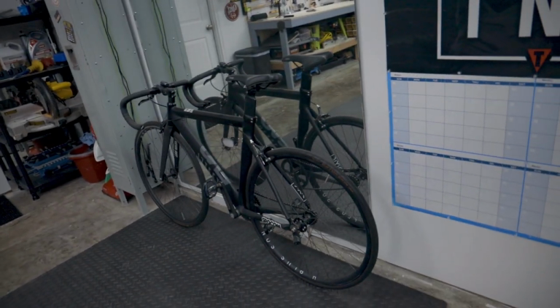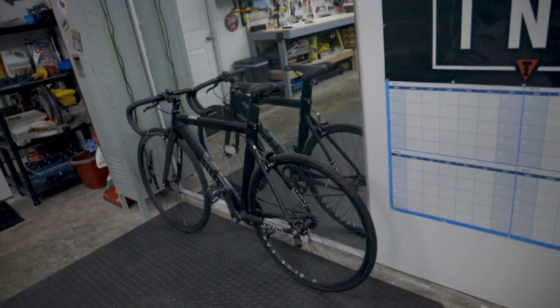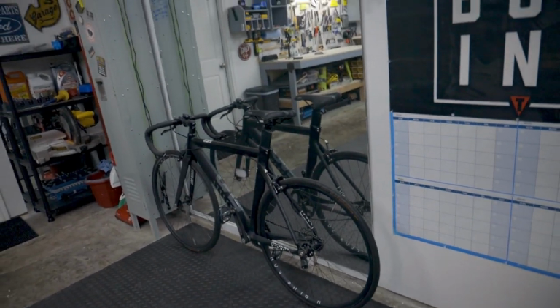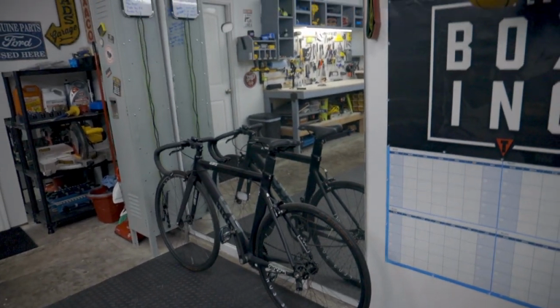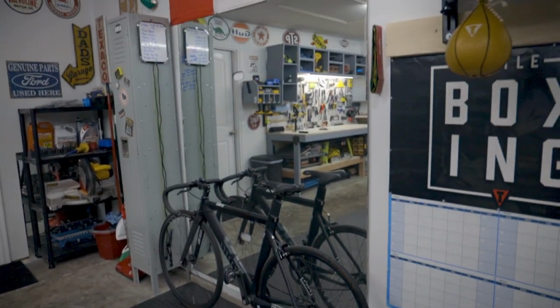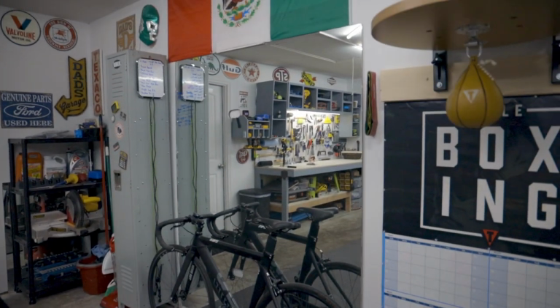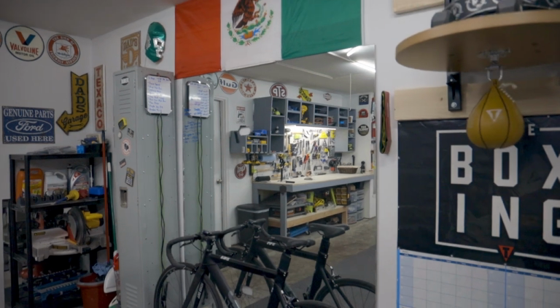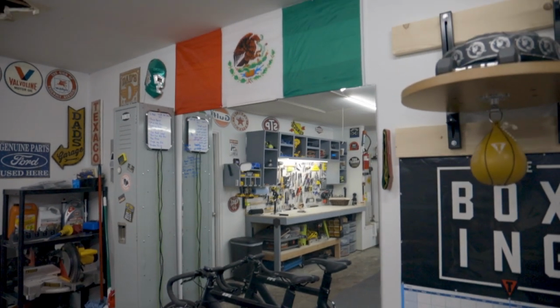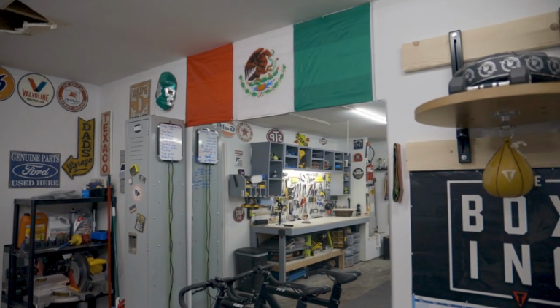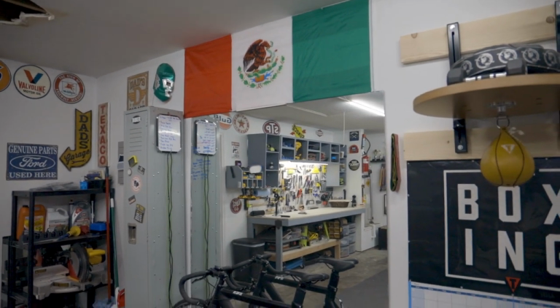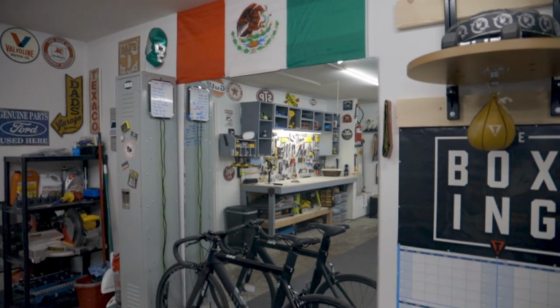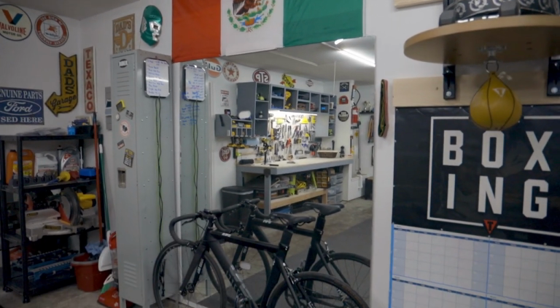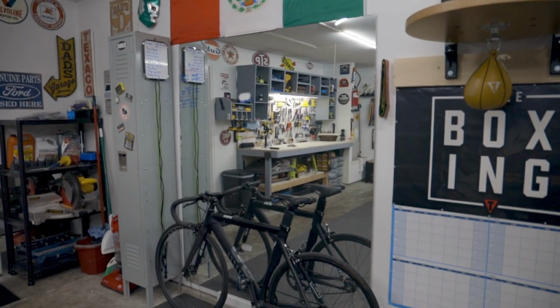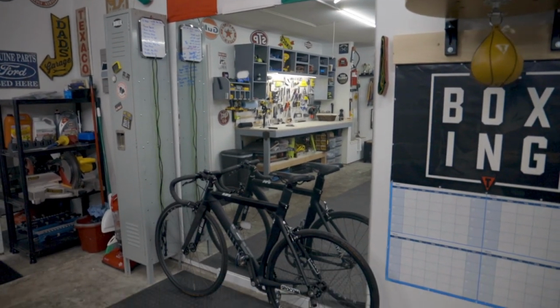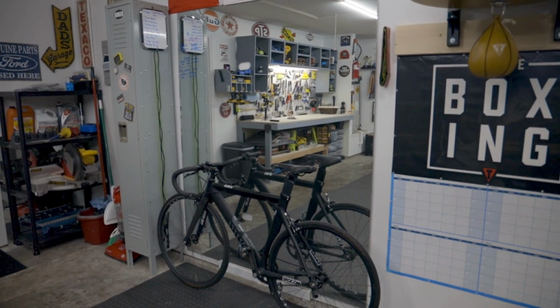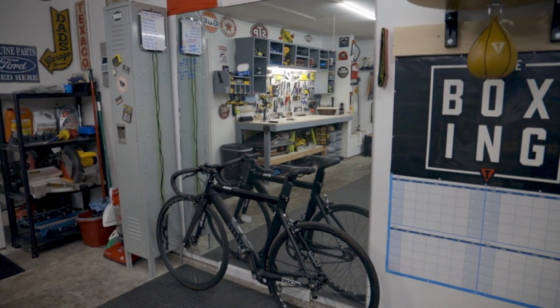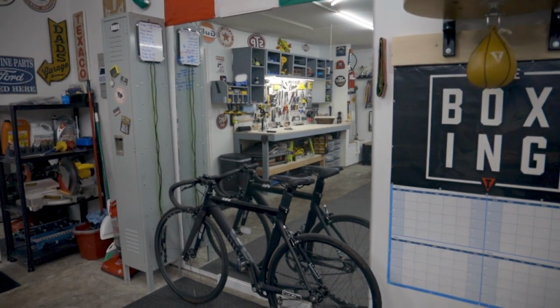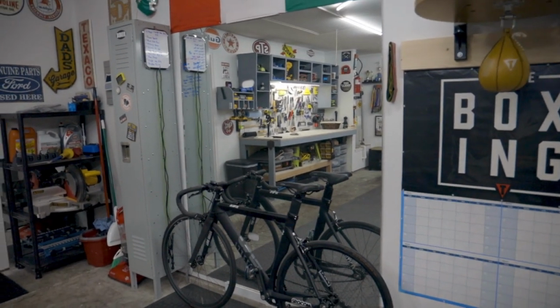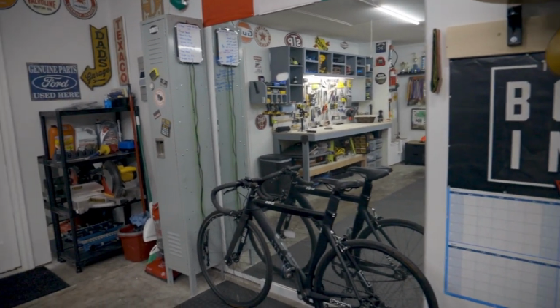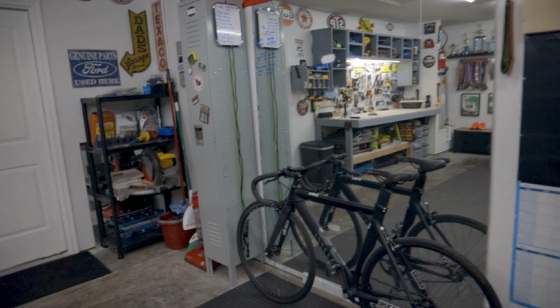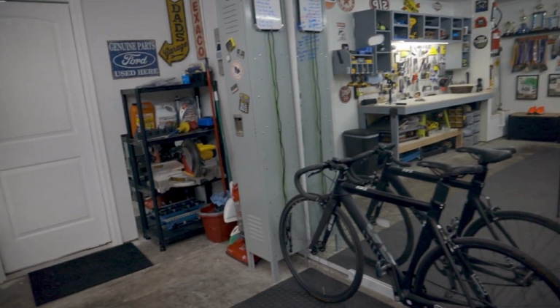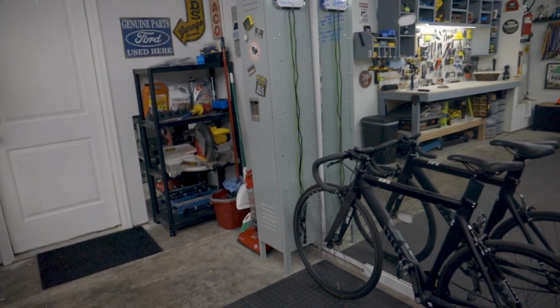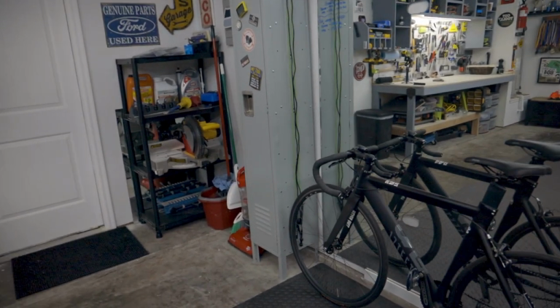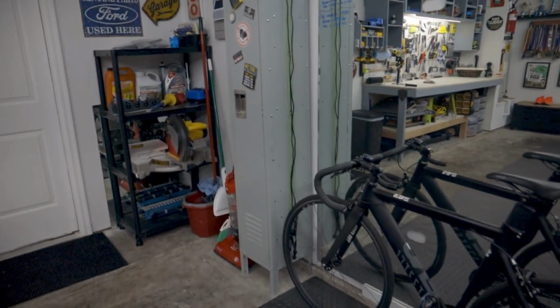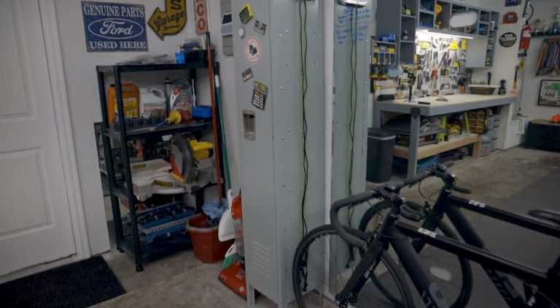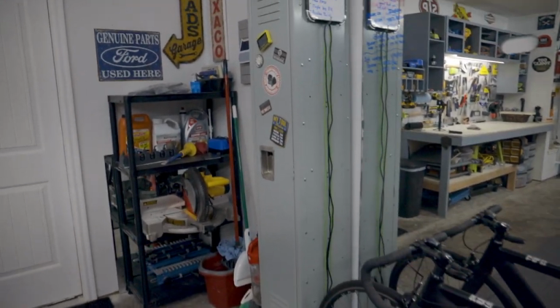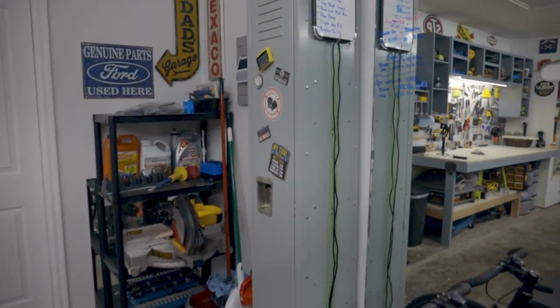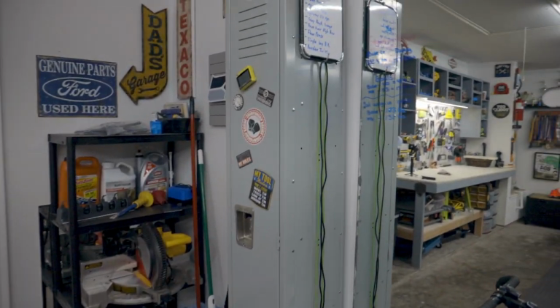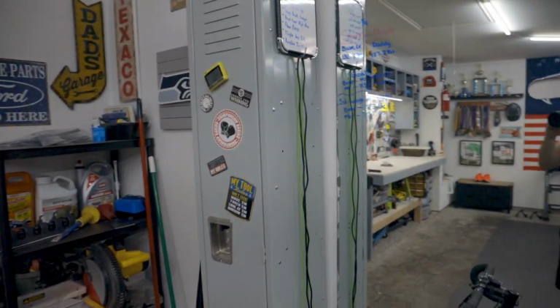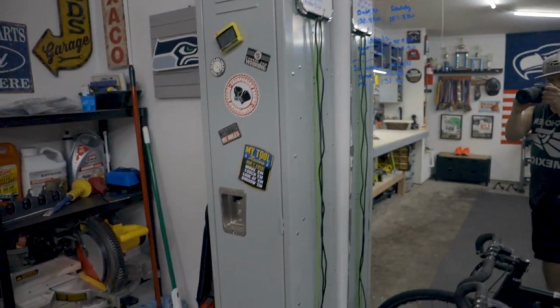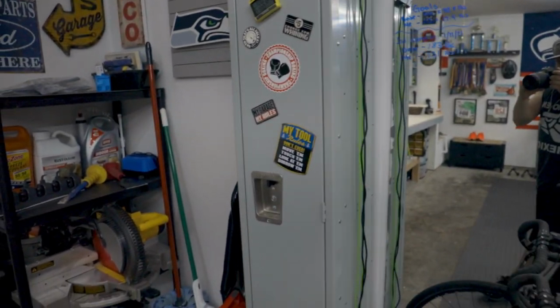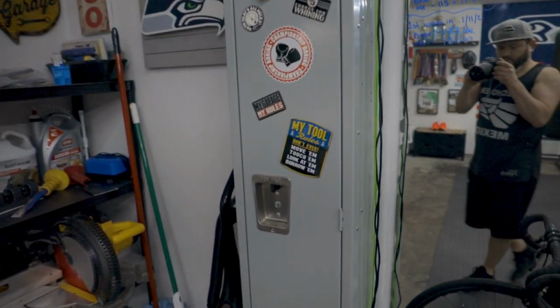Right next to it, I got this 6-foot tall full-length mirror to shadow box, jump rope, and all that stuff. I got it for $45 on OfferUp, so definitely got a pretty good deal on that.